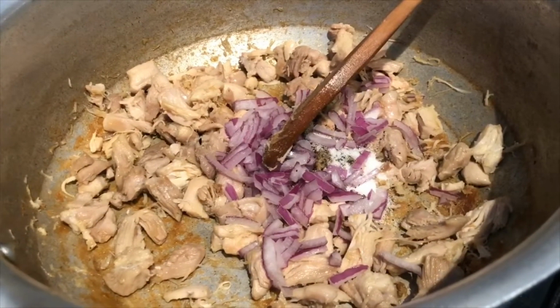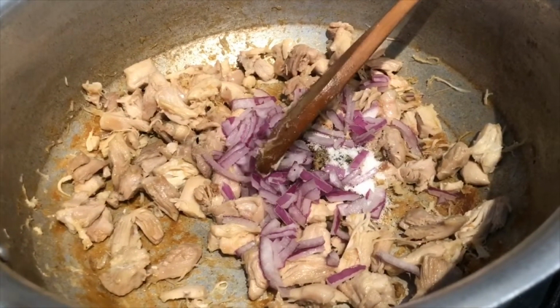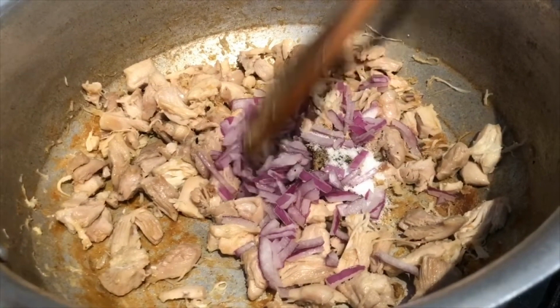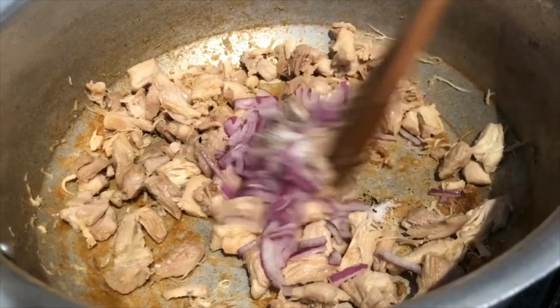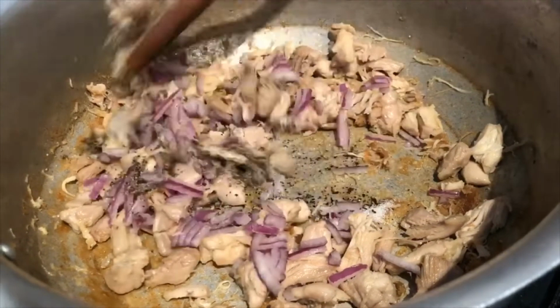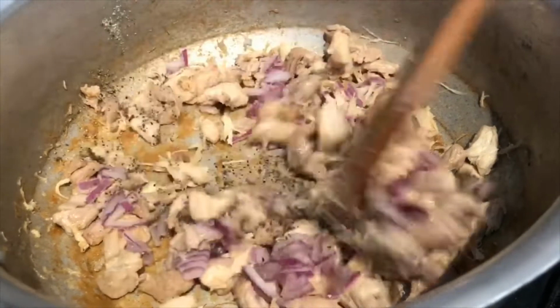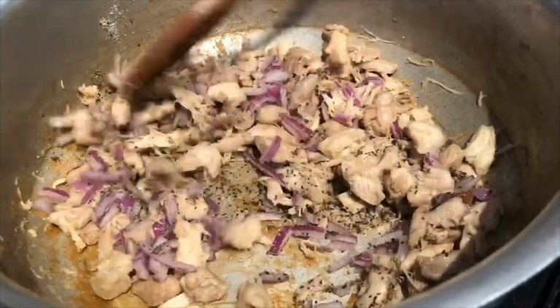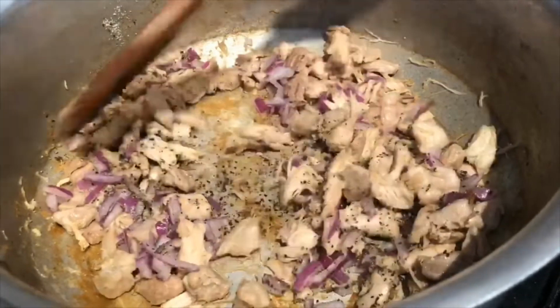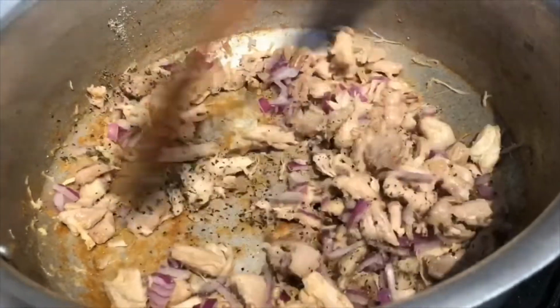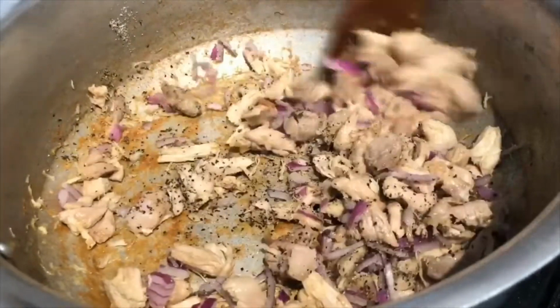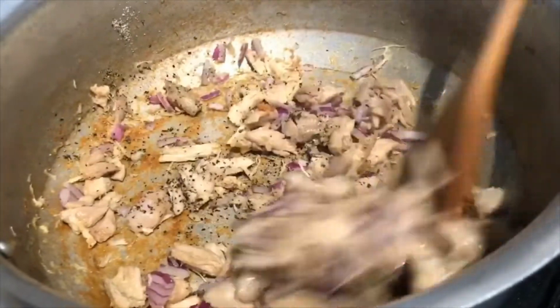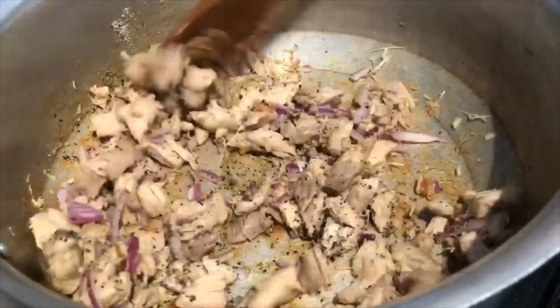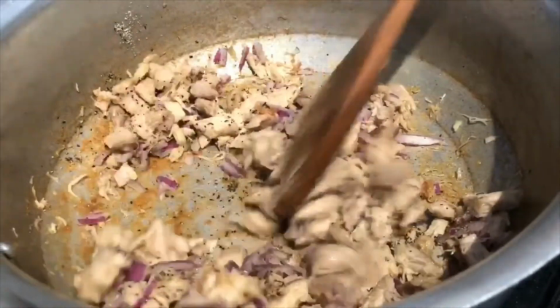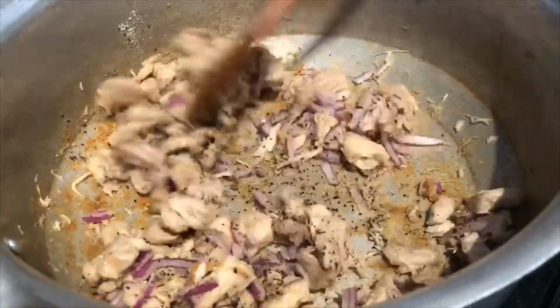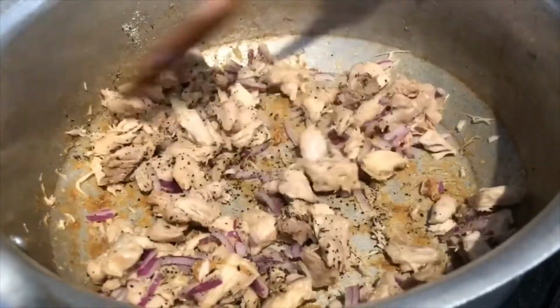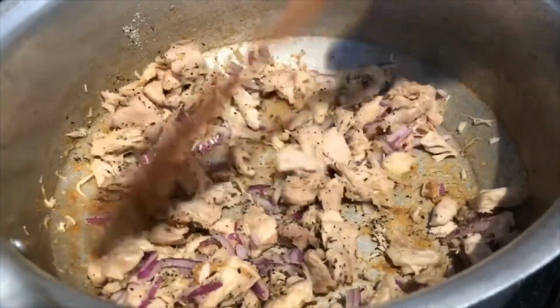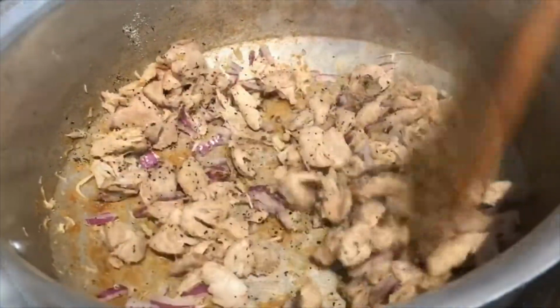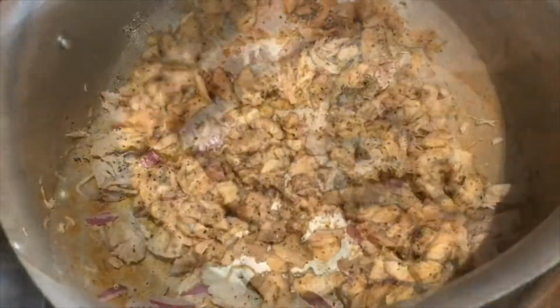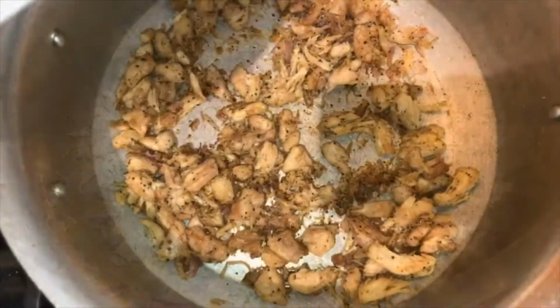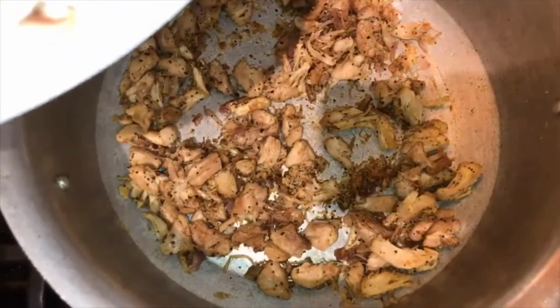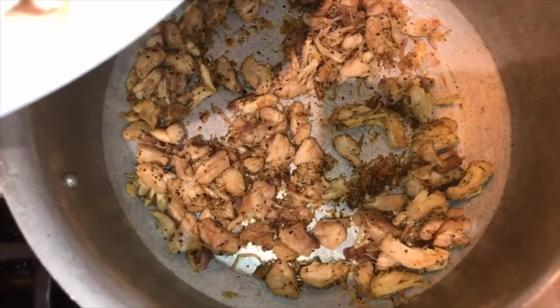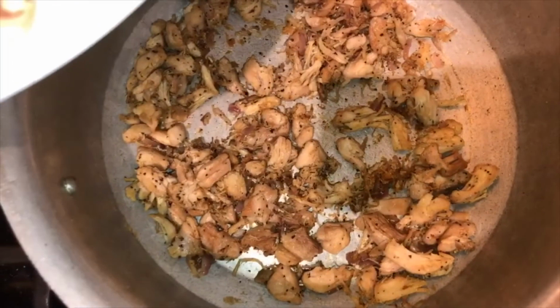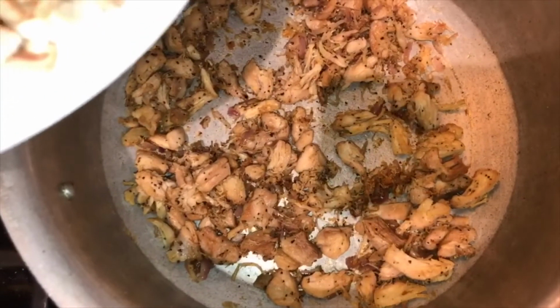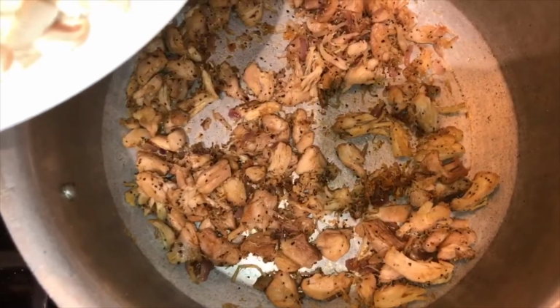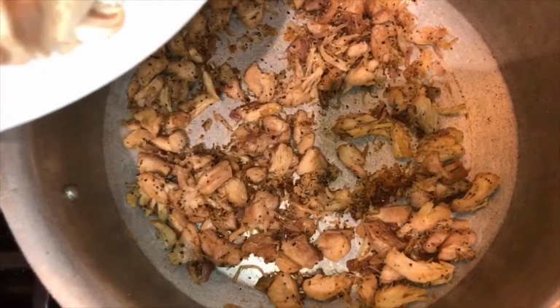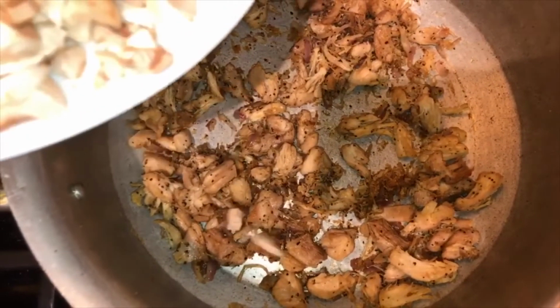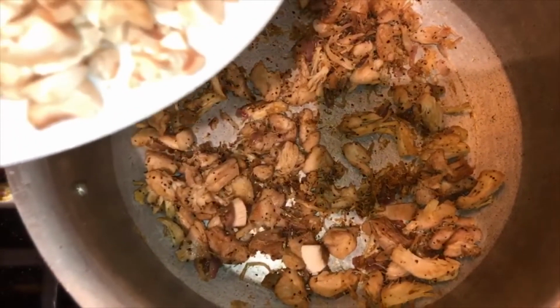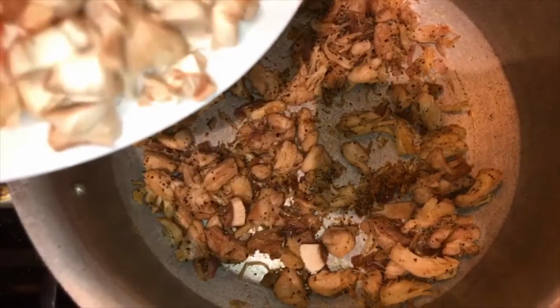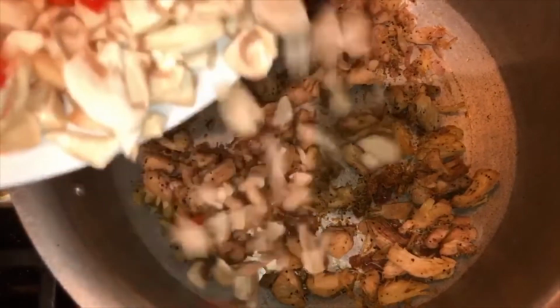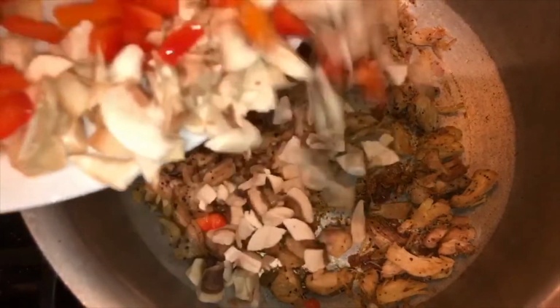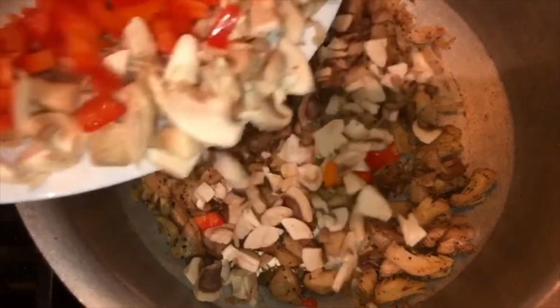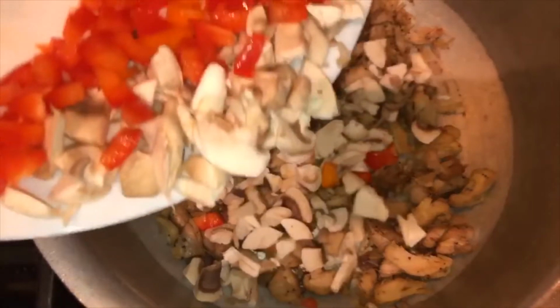Cook for about 2 minutes. Add the mushrooms and bell peppers and sauté.